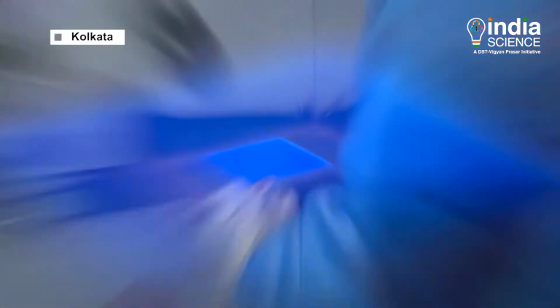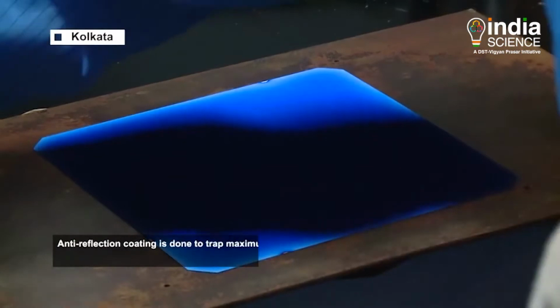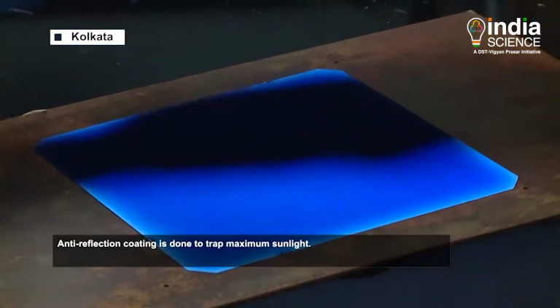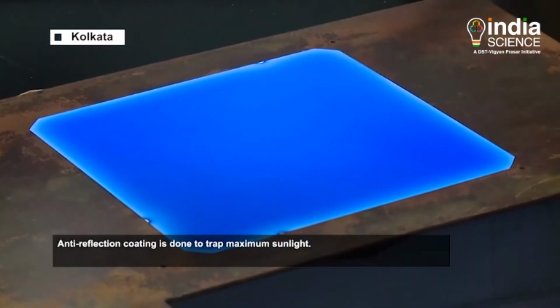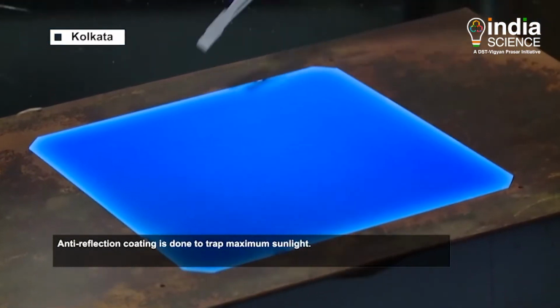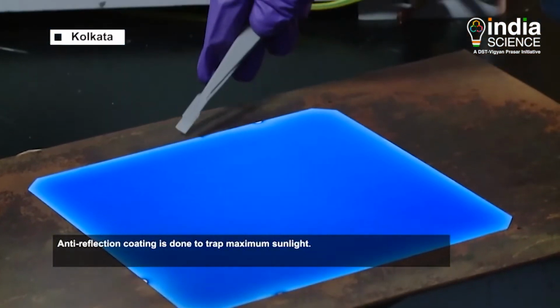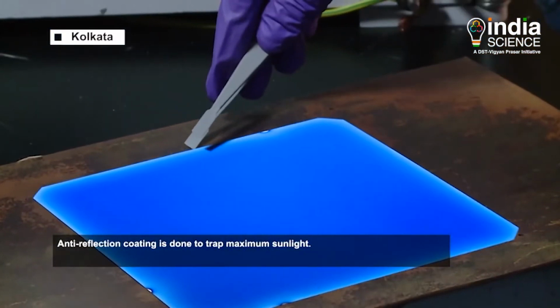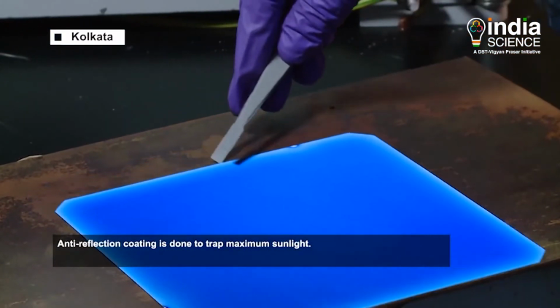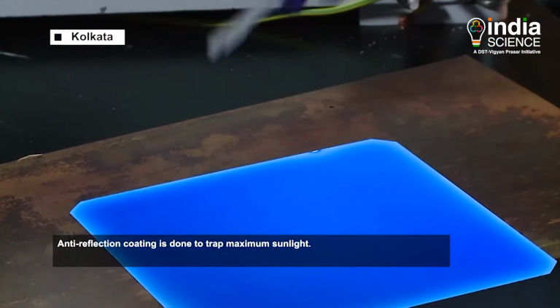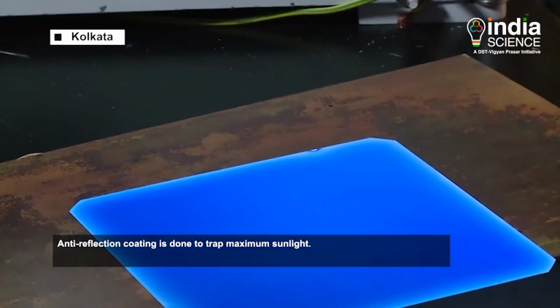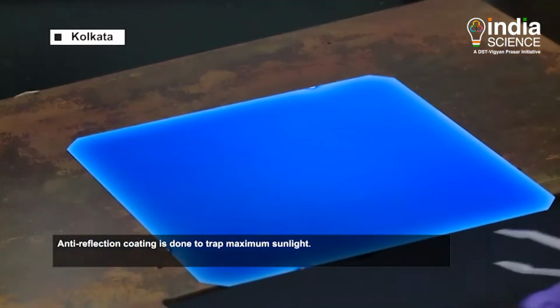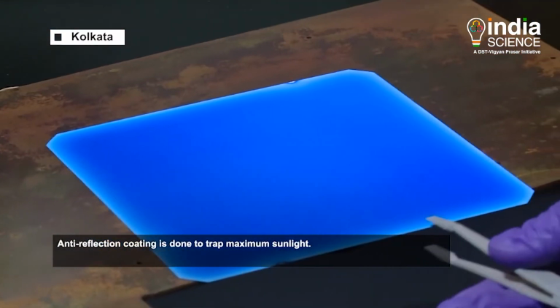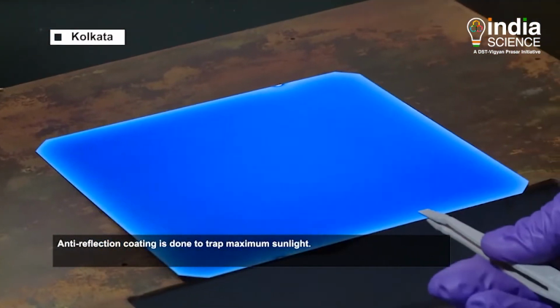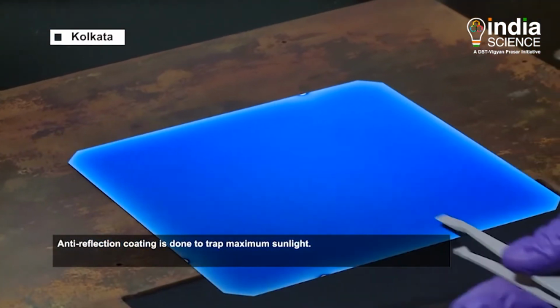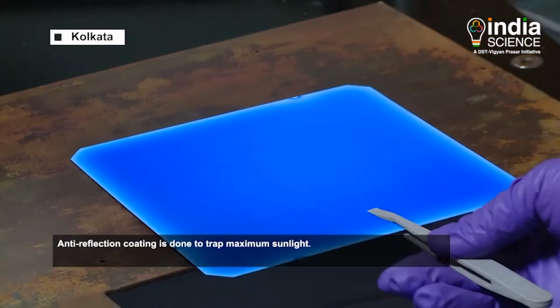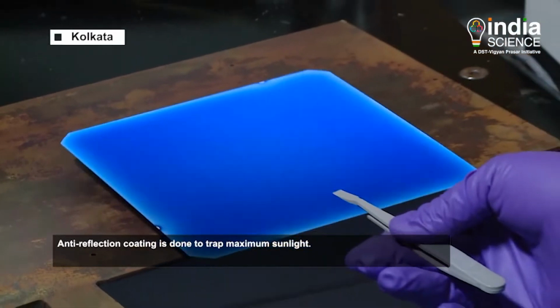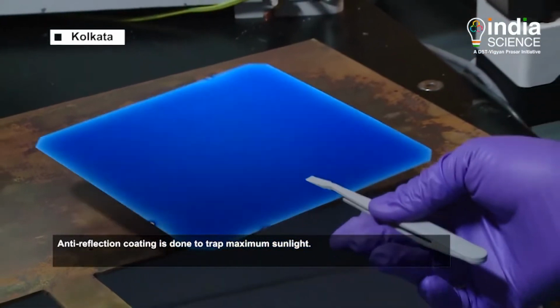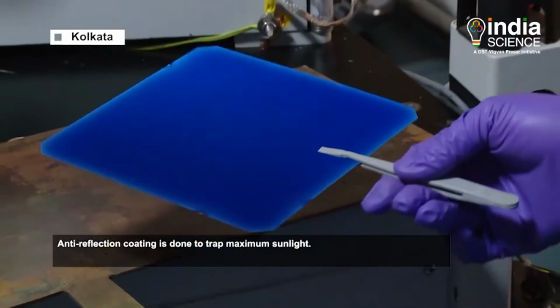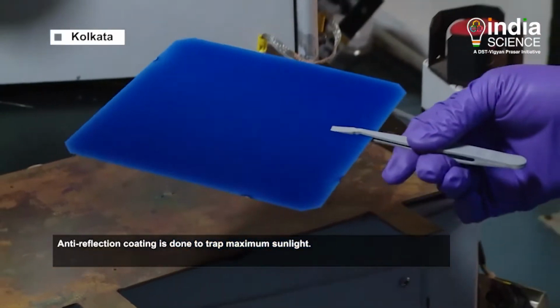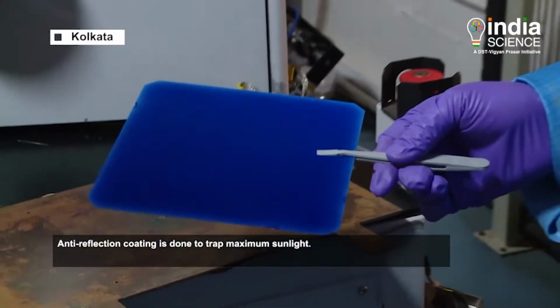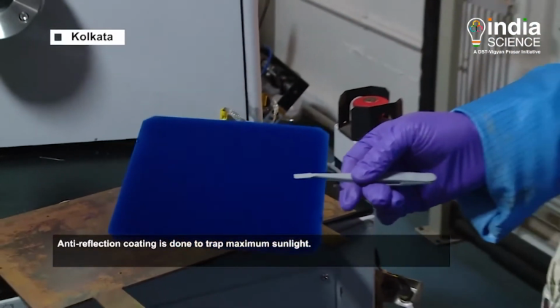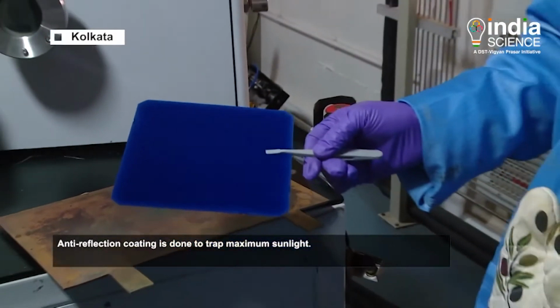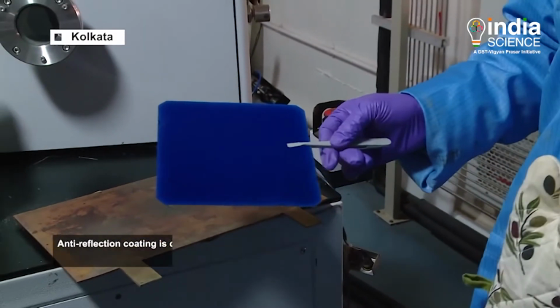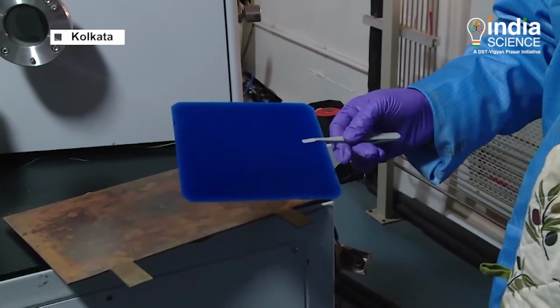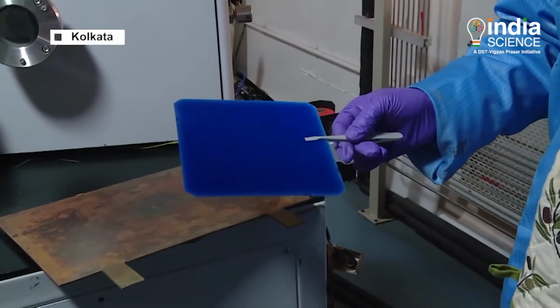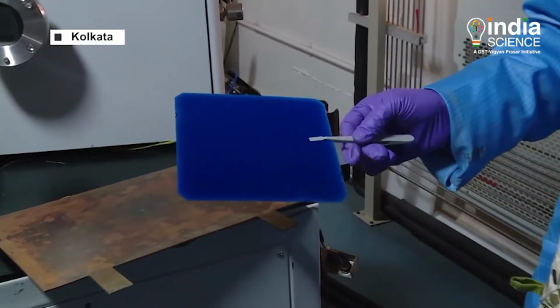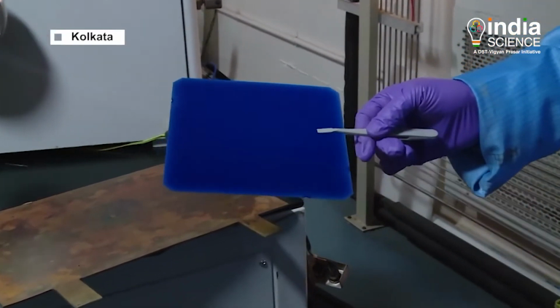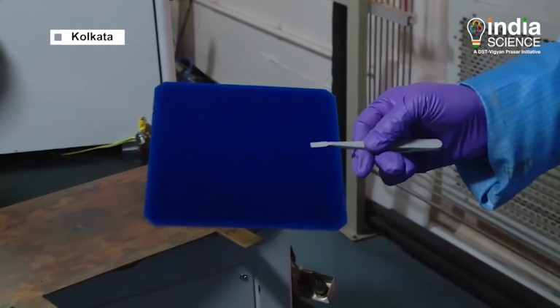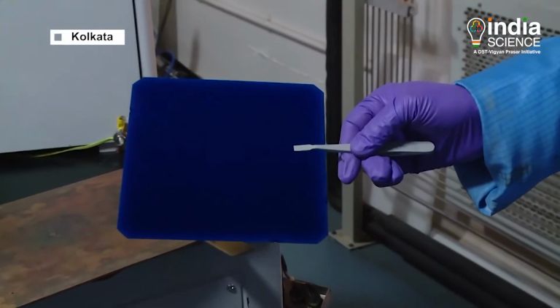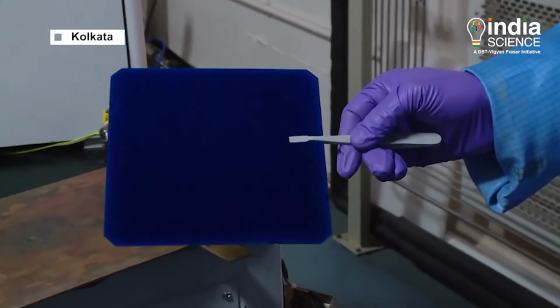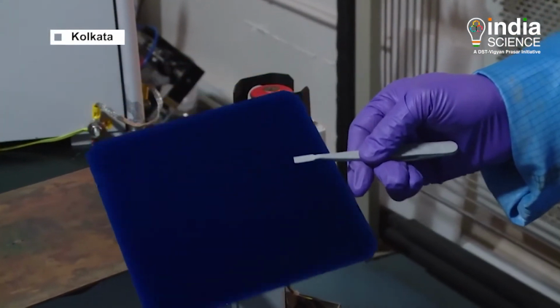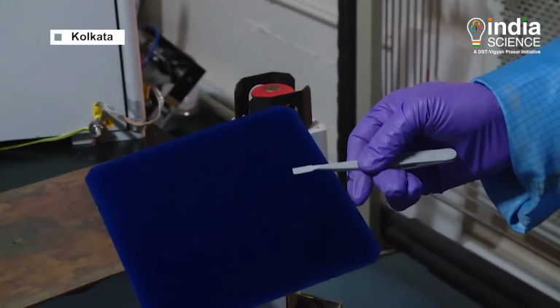An anti-reflection coating is also added to increase the light trapping. This is the complete silicon nitride cell.